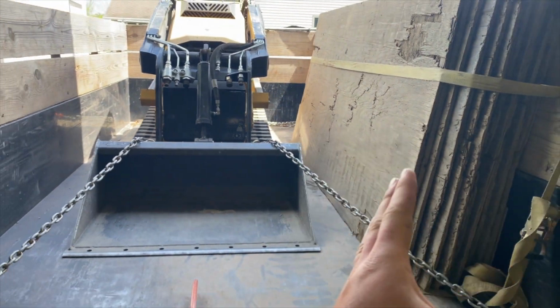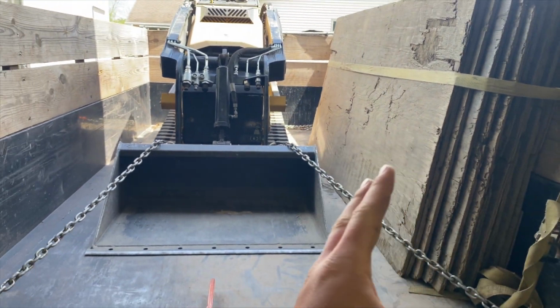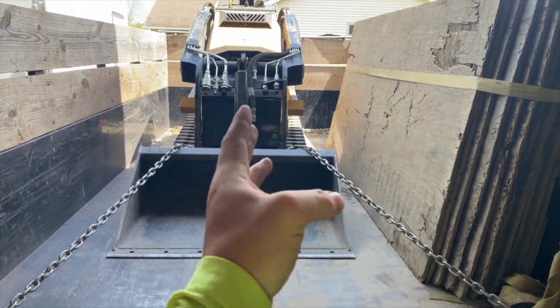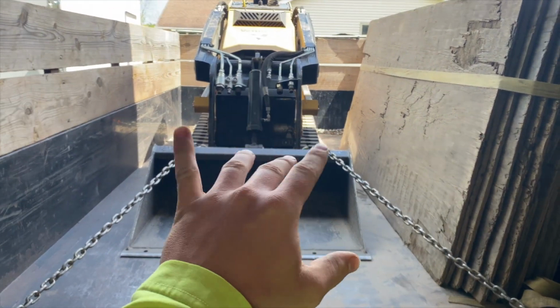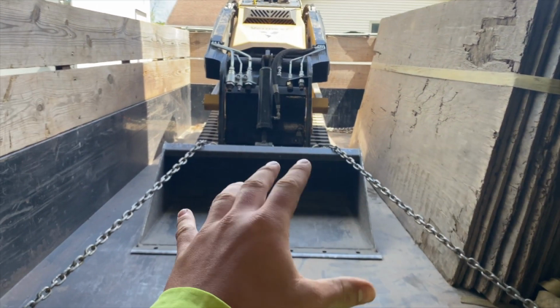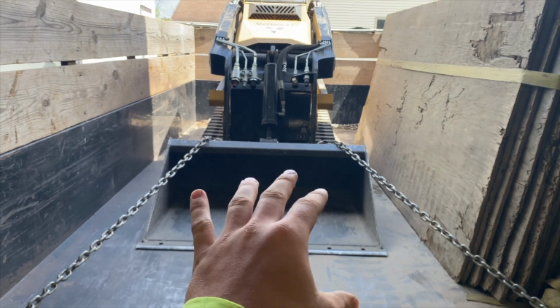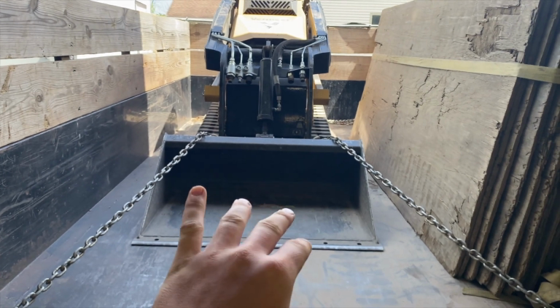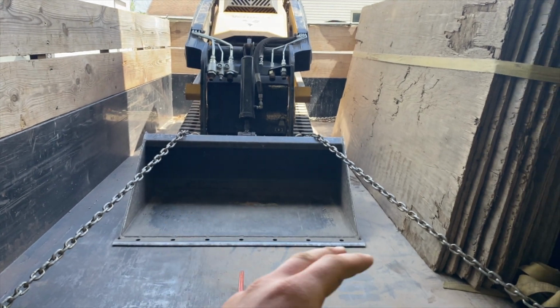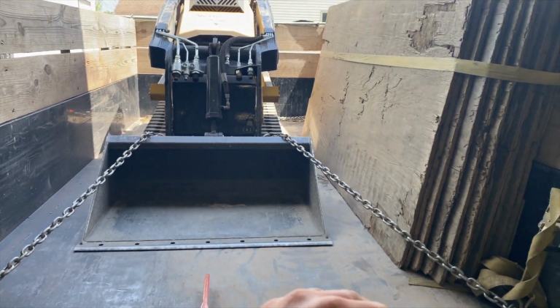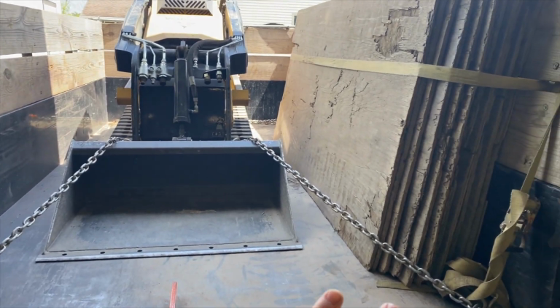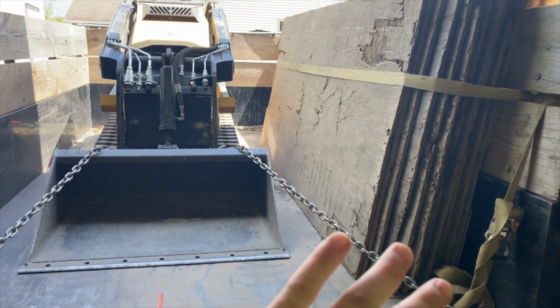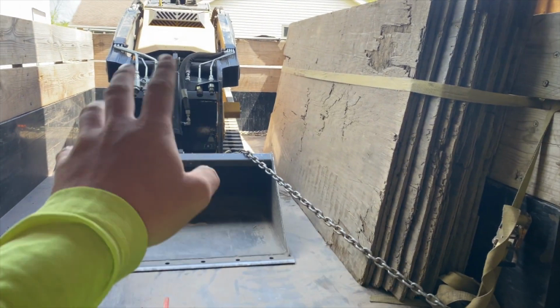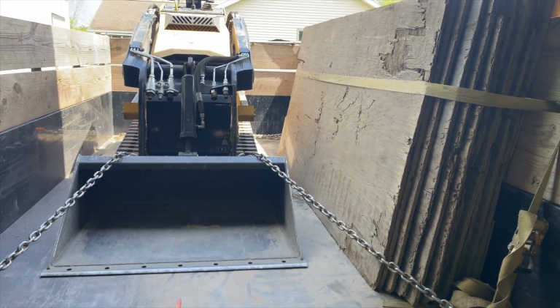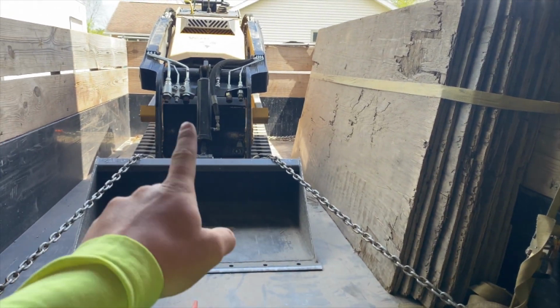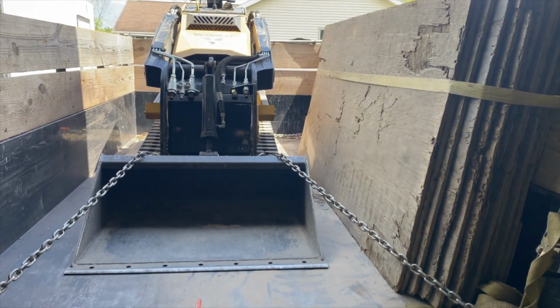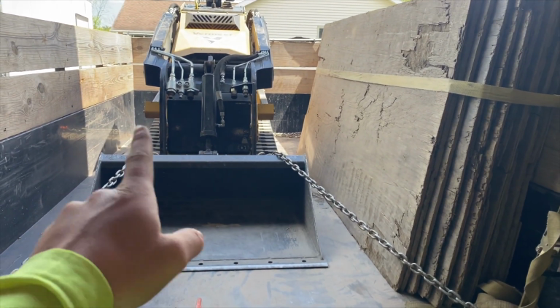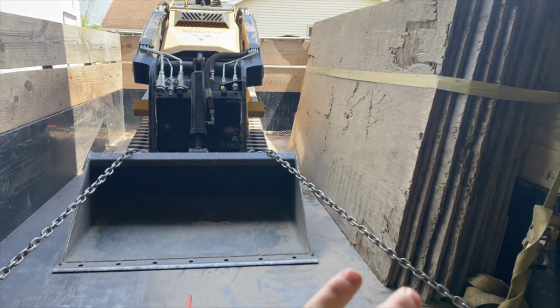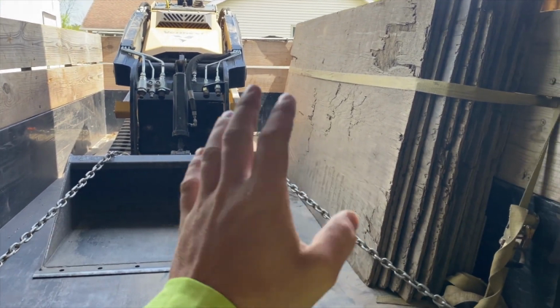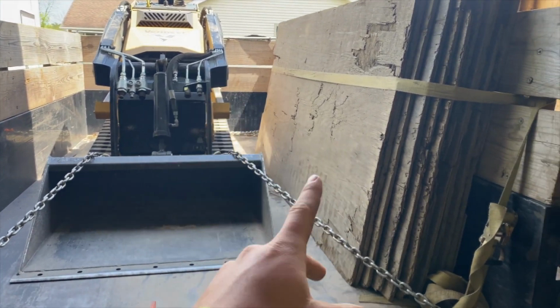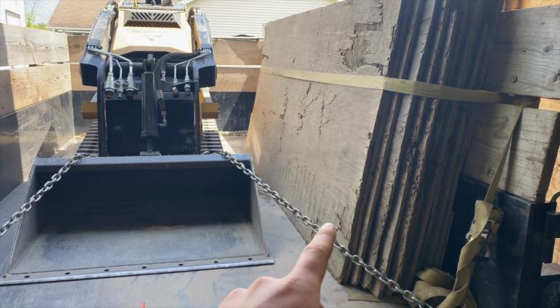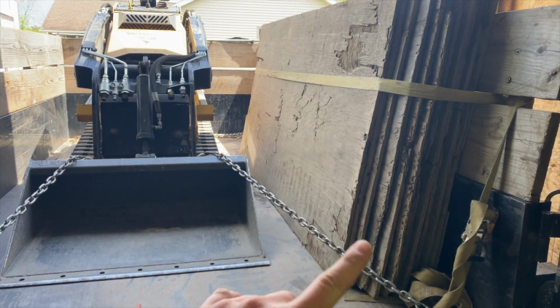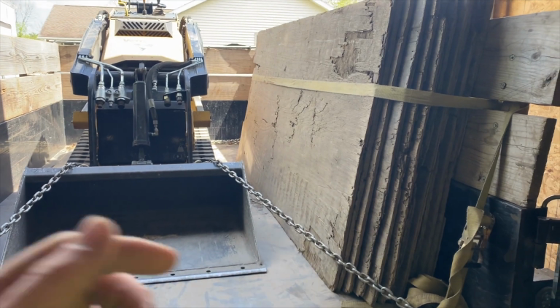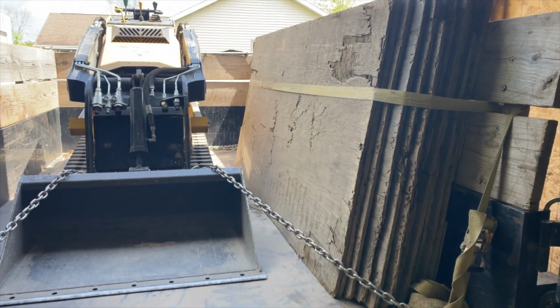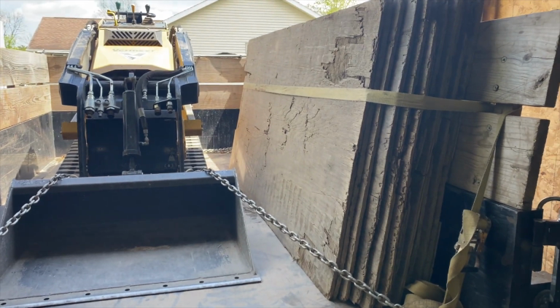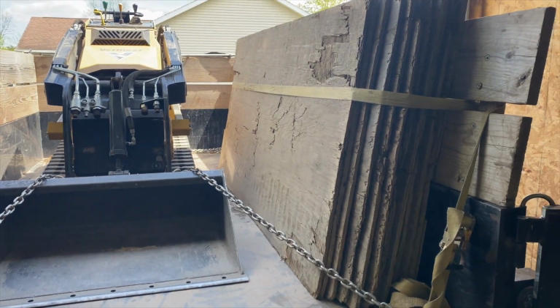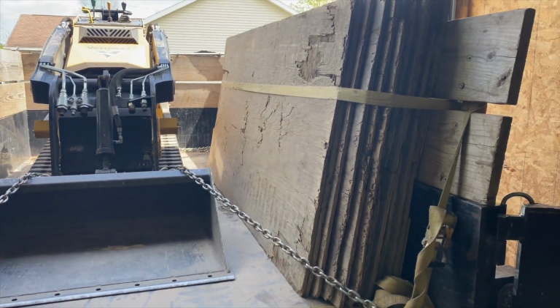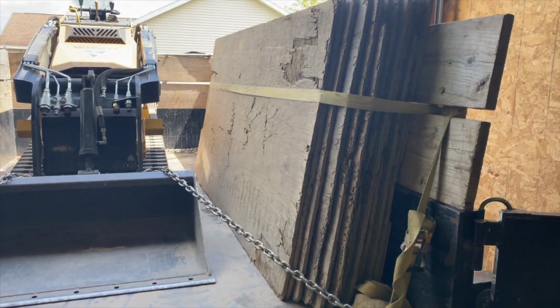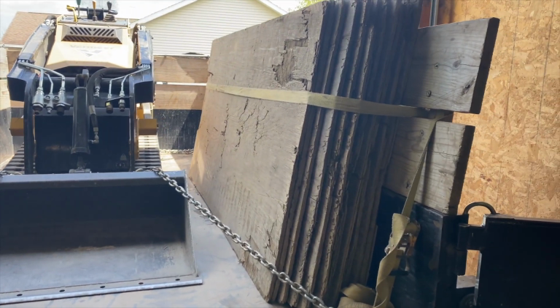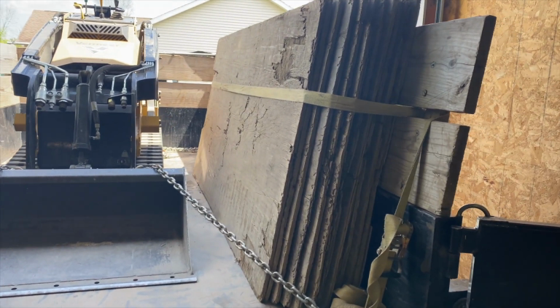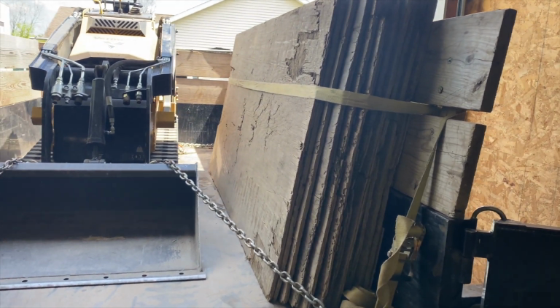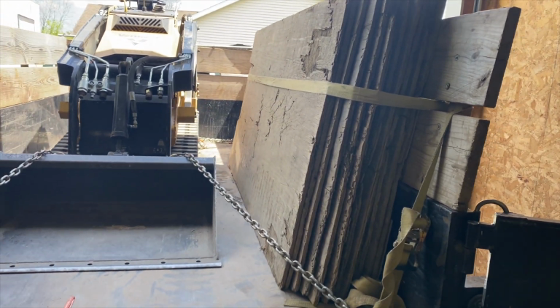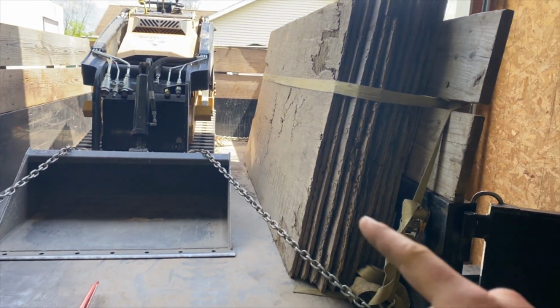The problem I ran into is I always bring plywood depending on the size of the job. If it's a small job you don't need it, but when you're doing a lot of back and forth on a lawn all day long, you're going to want something so you don't damage the turf. I use plywood and it's worked really well.